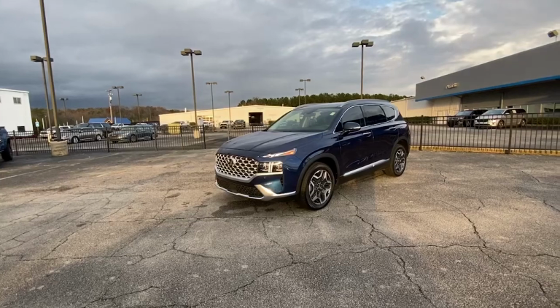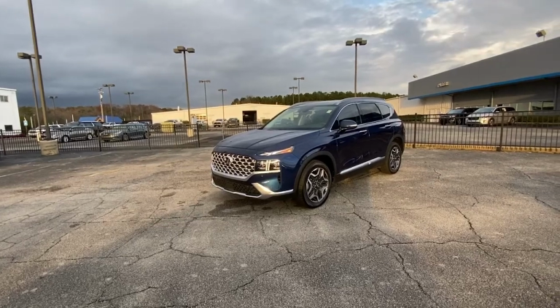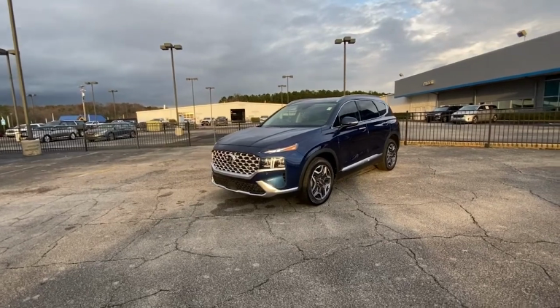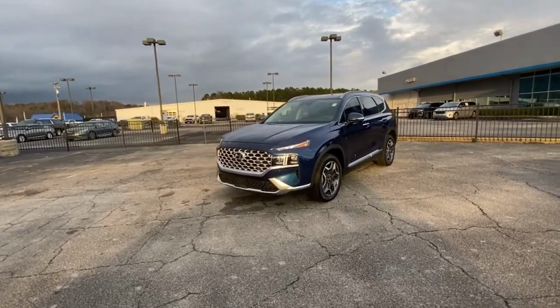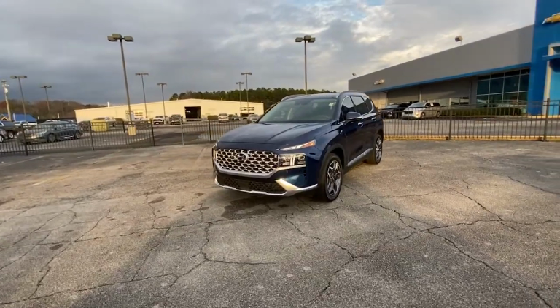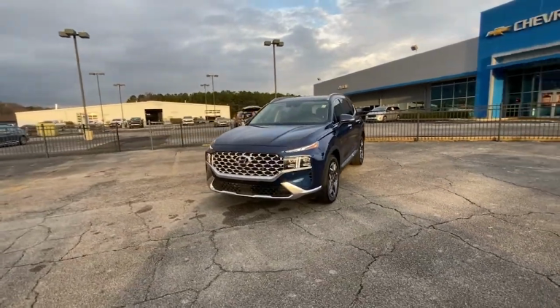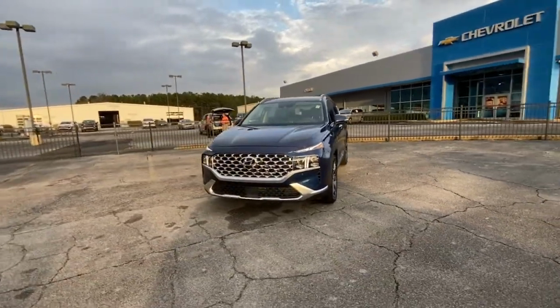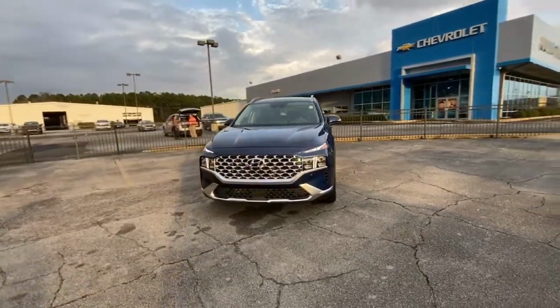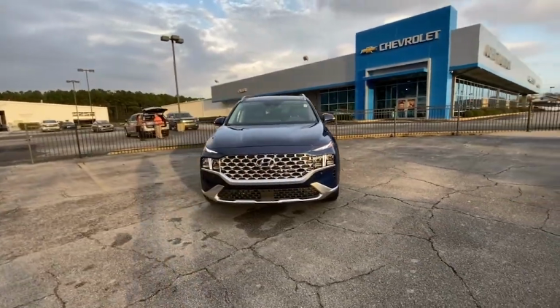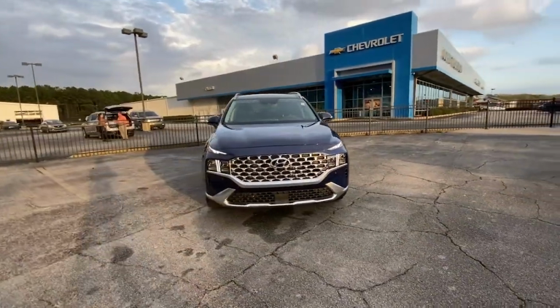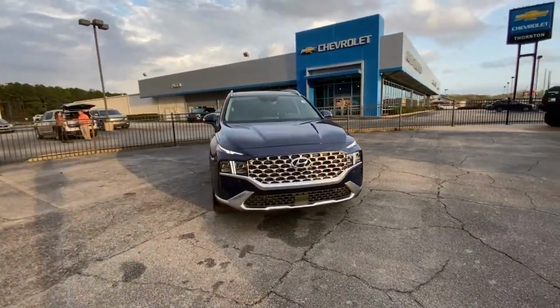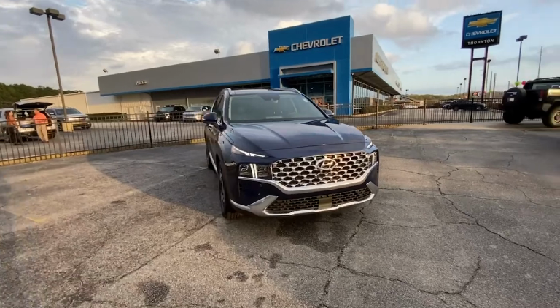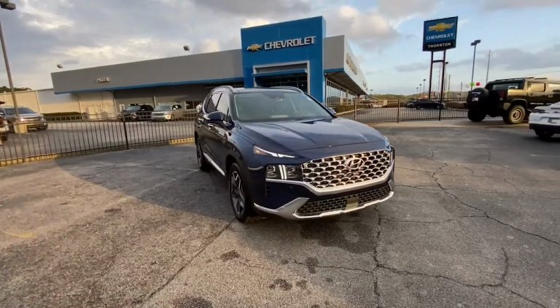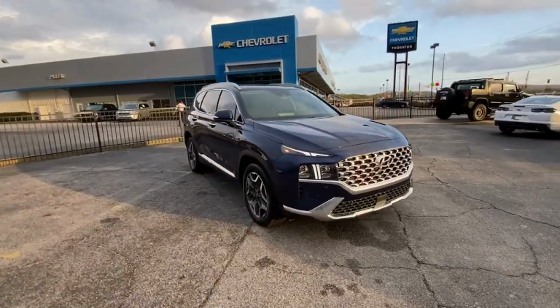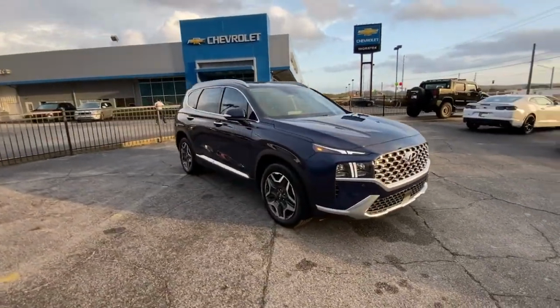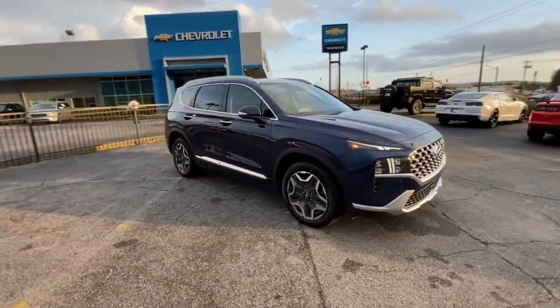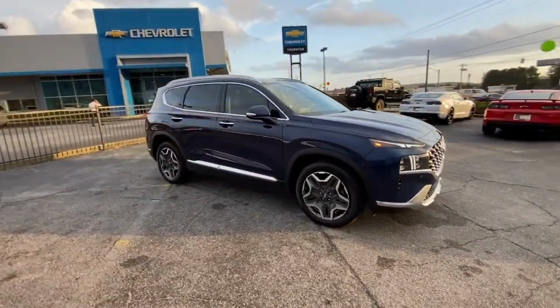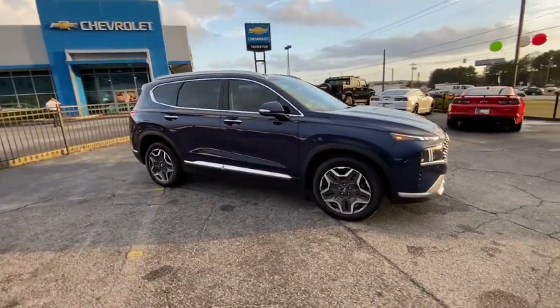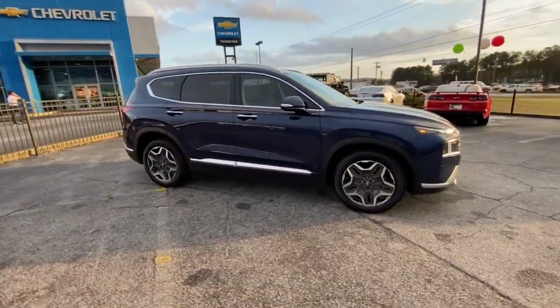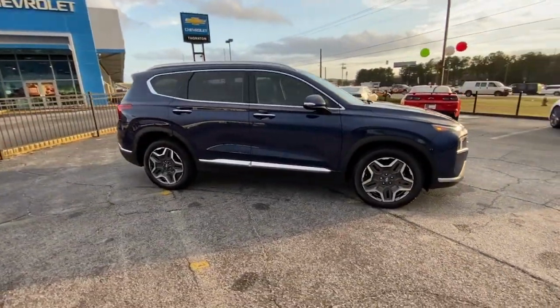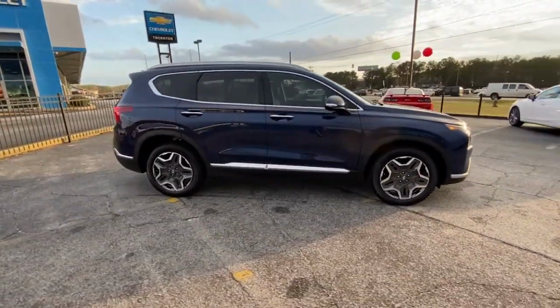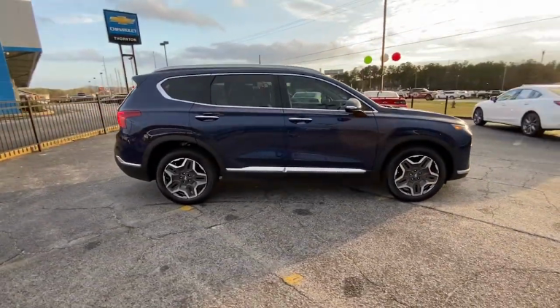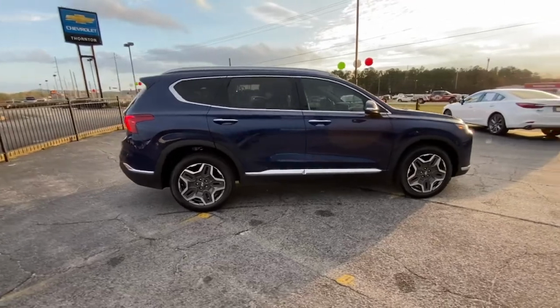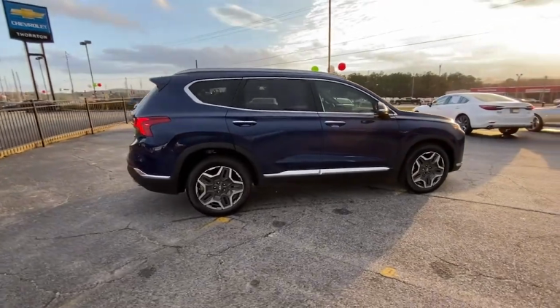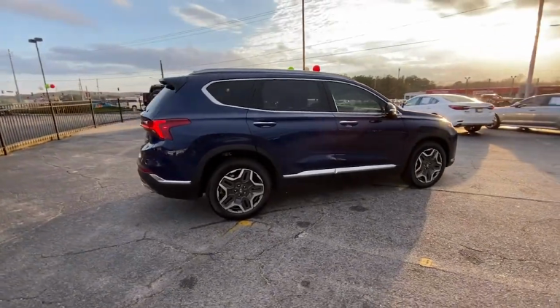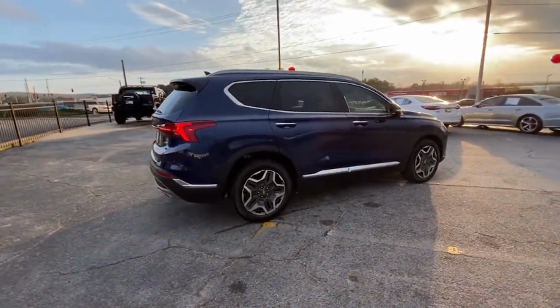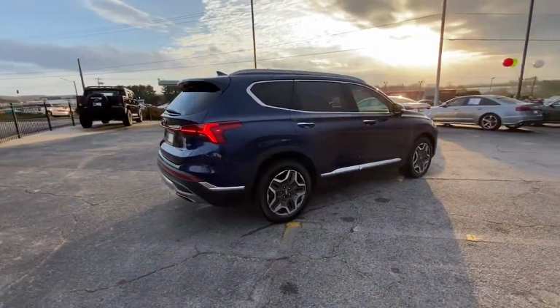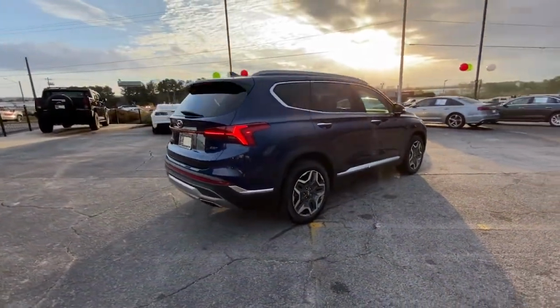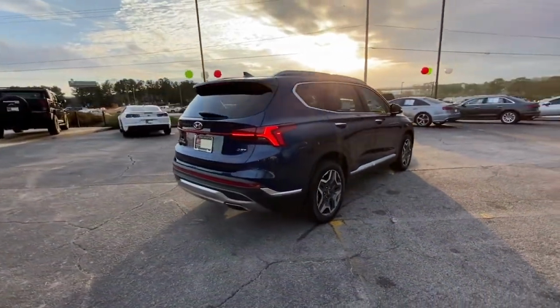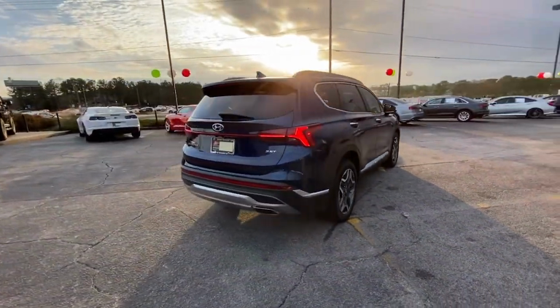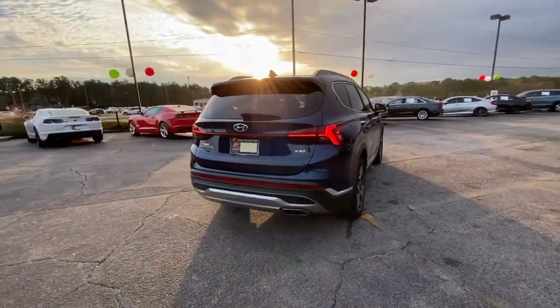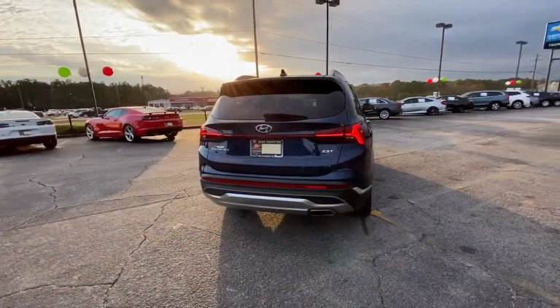Hop into the 2021 Hyundai Santa Fe. With less than 35,000 miles on the odometer, this vehicle provides excellent value. All you need to do is relax and enjoy the ride in this stylish and capable Santa Fe.